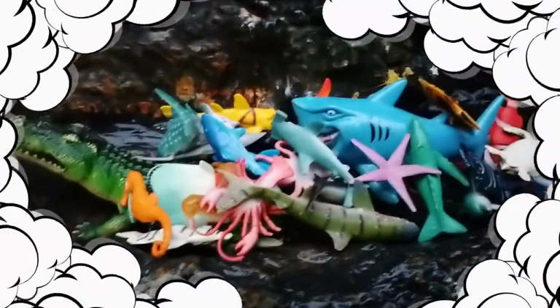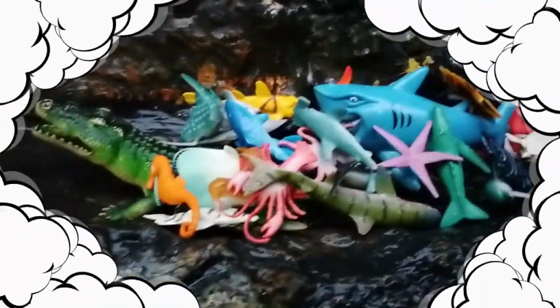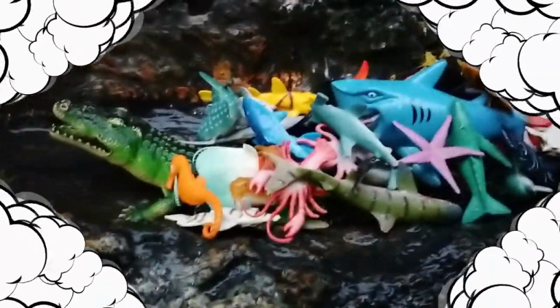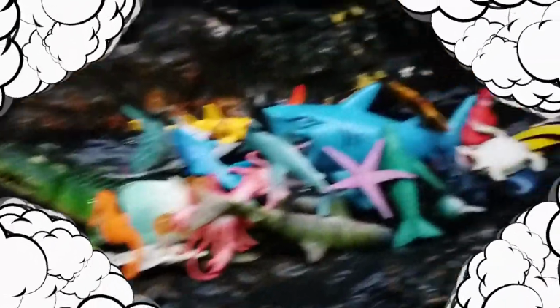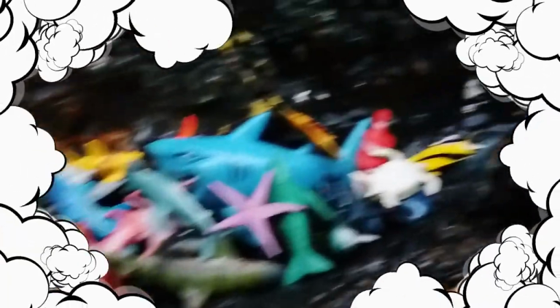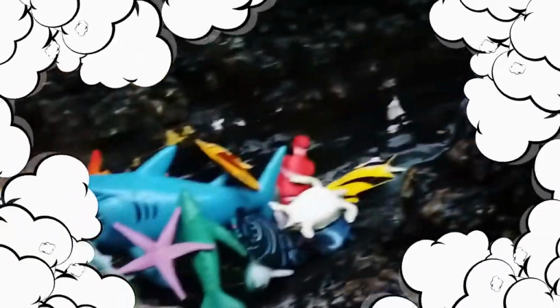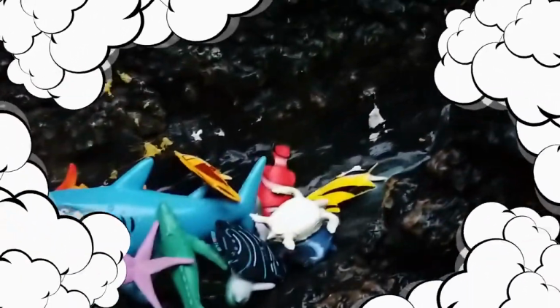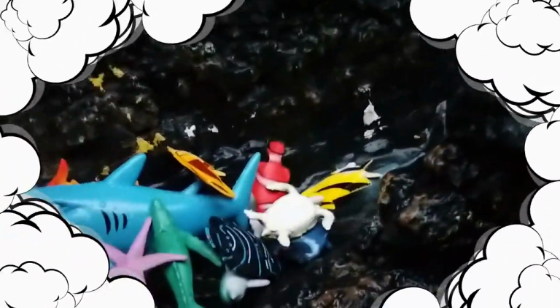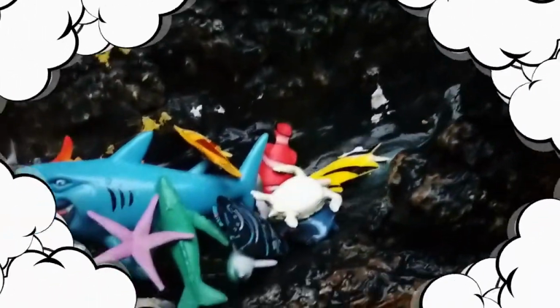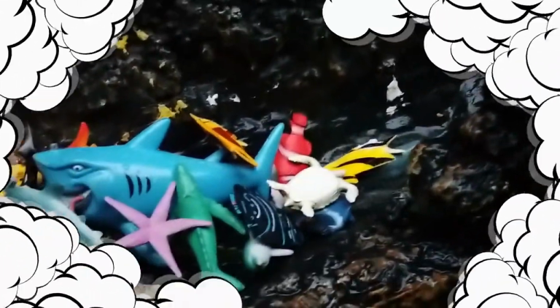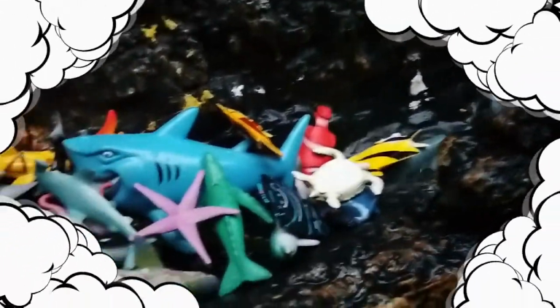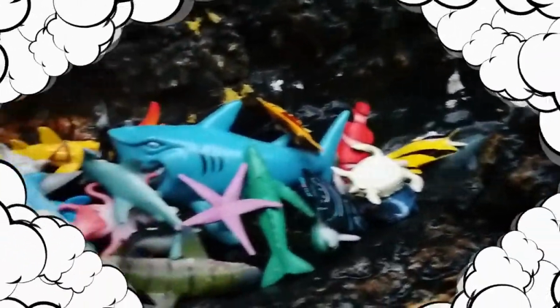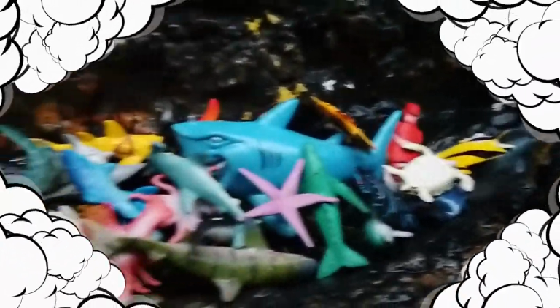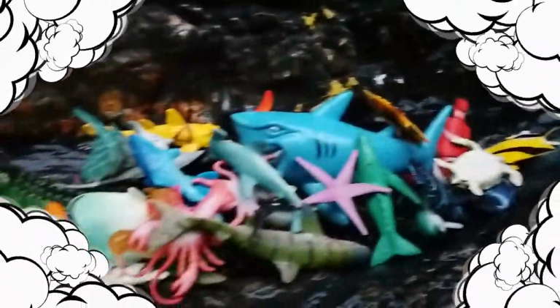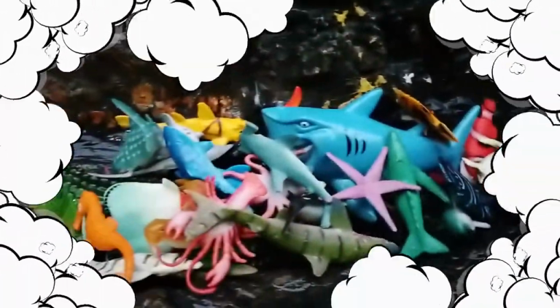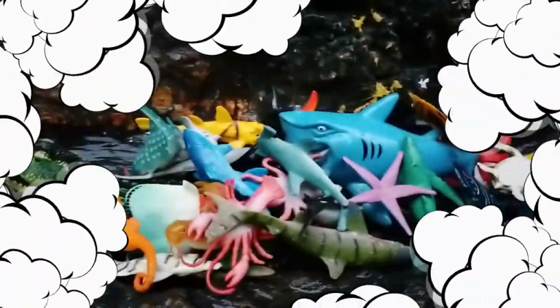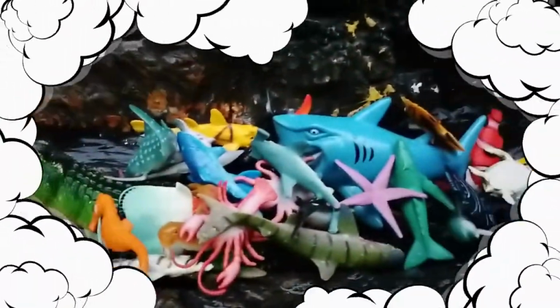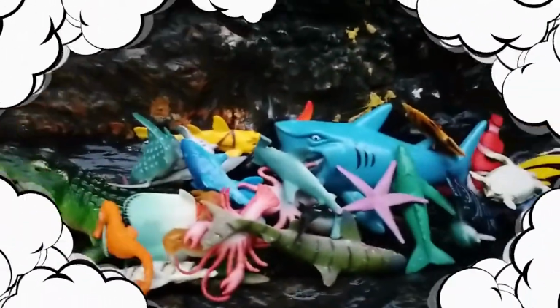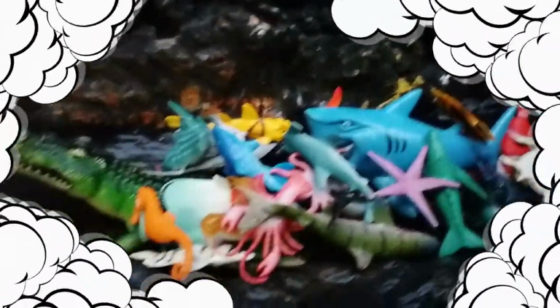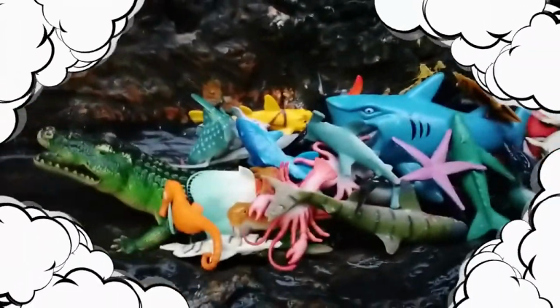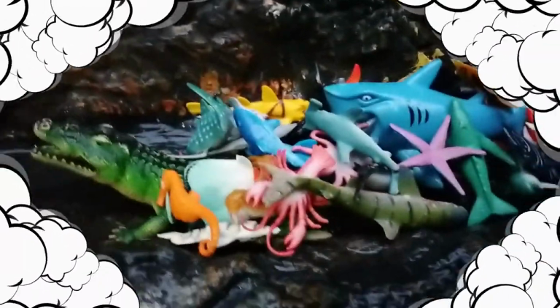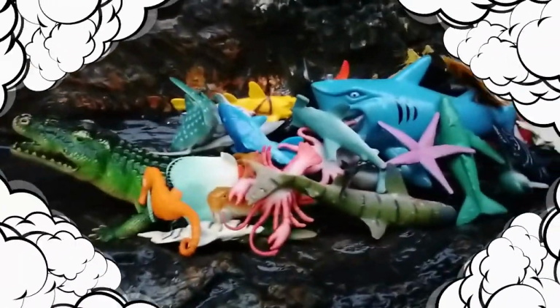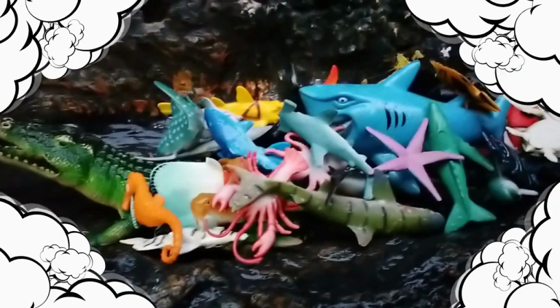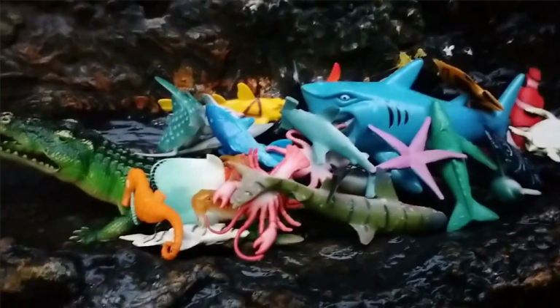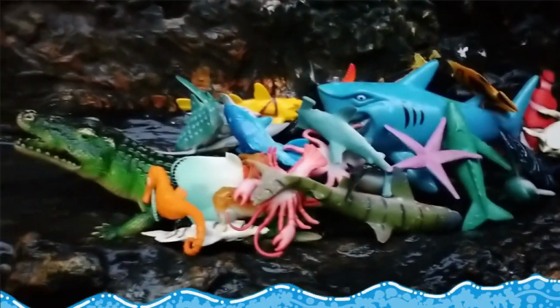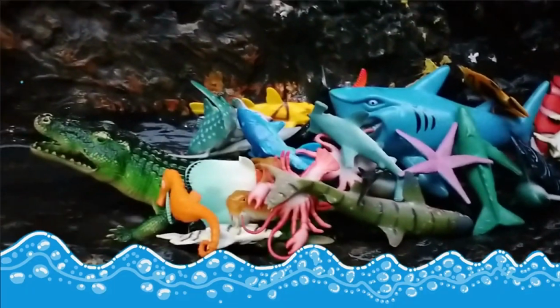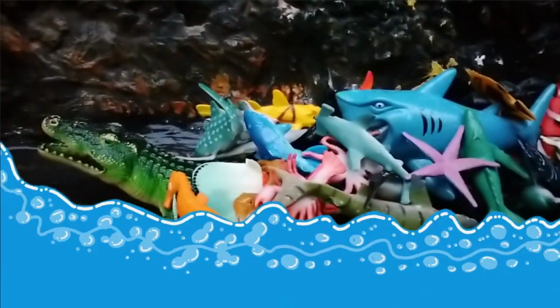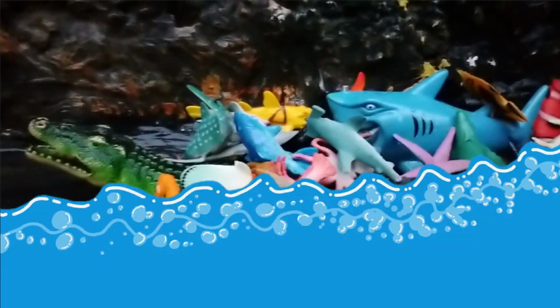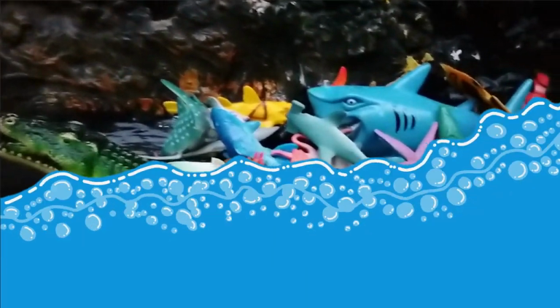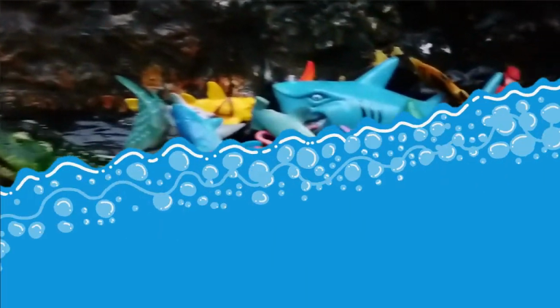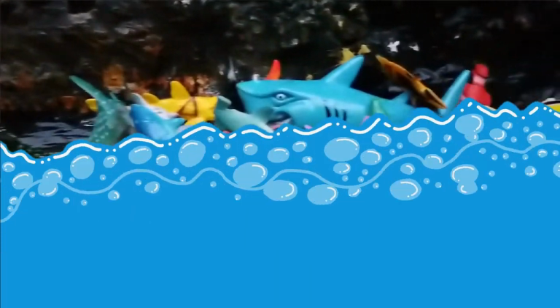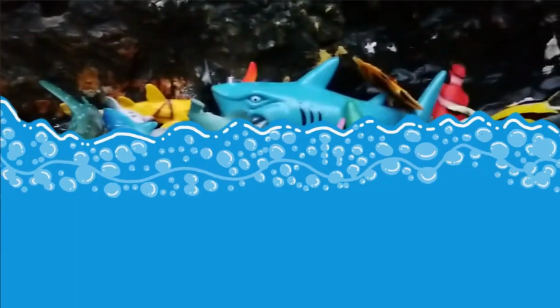Hi everyone, this is action figure sea animal. Let's see to learn.